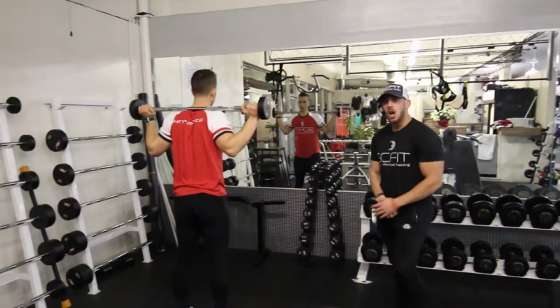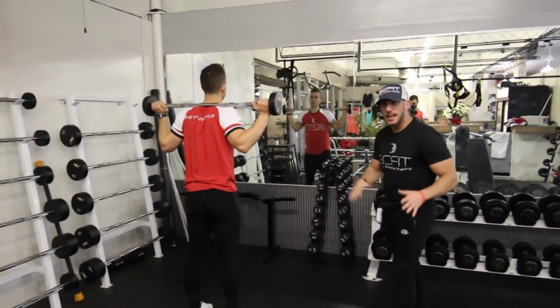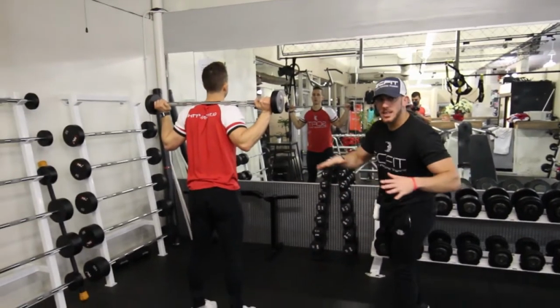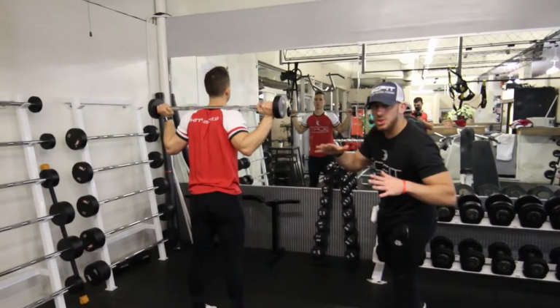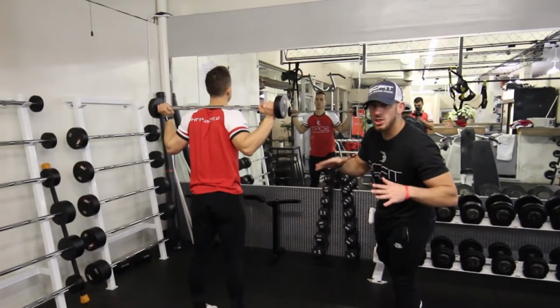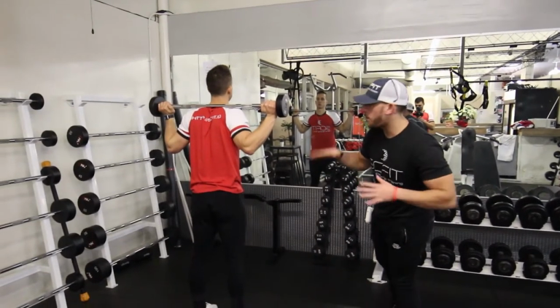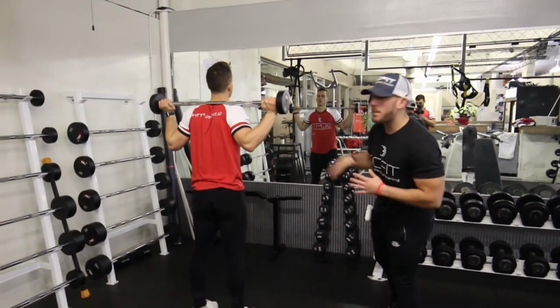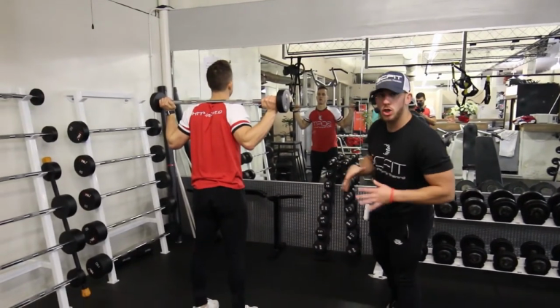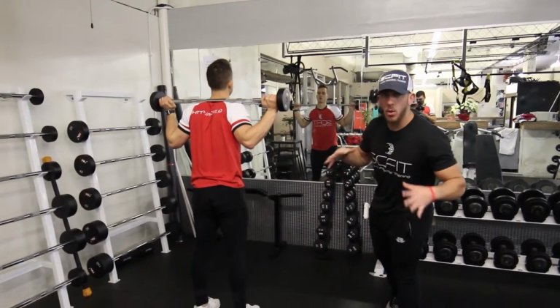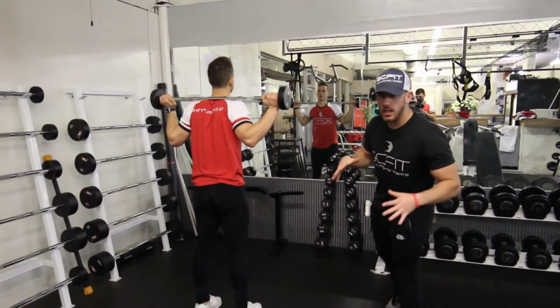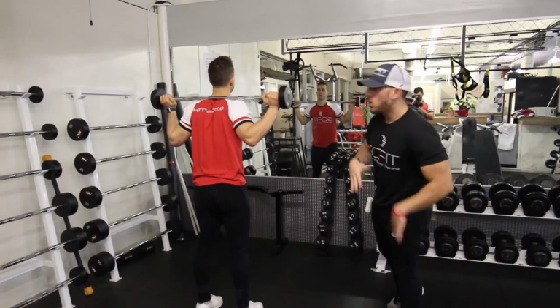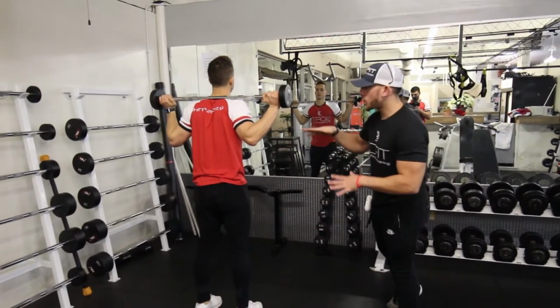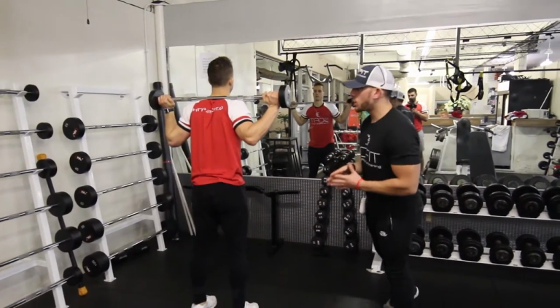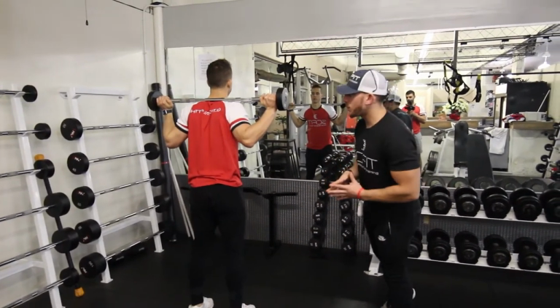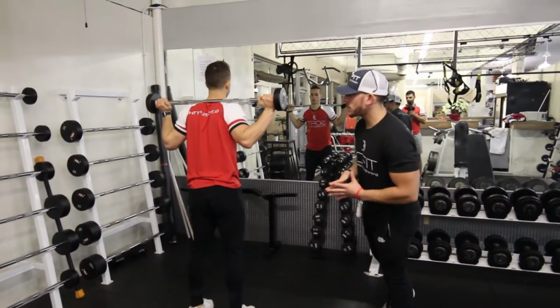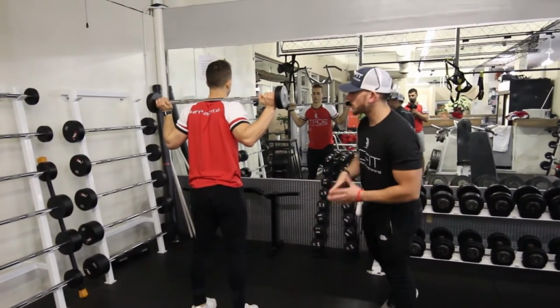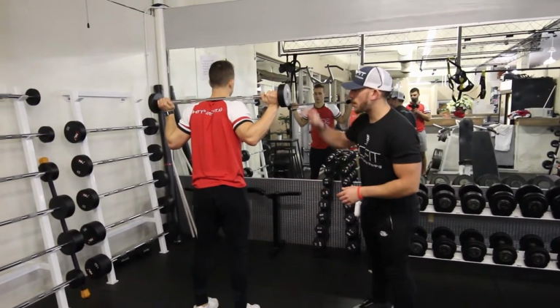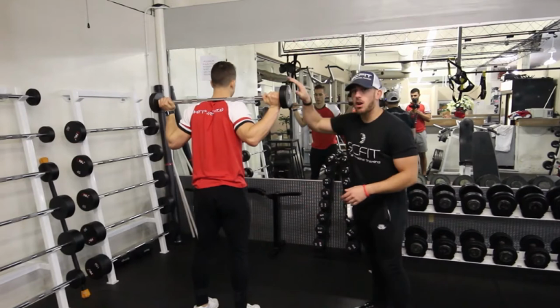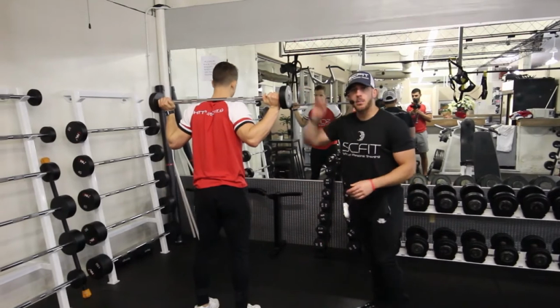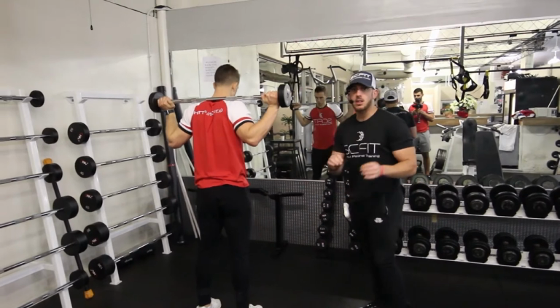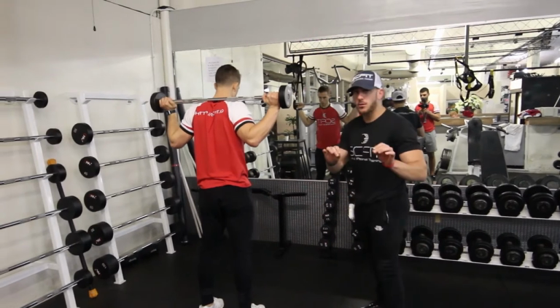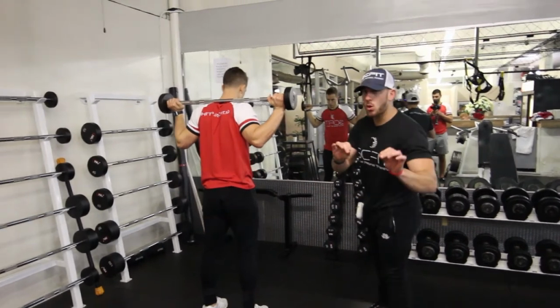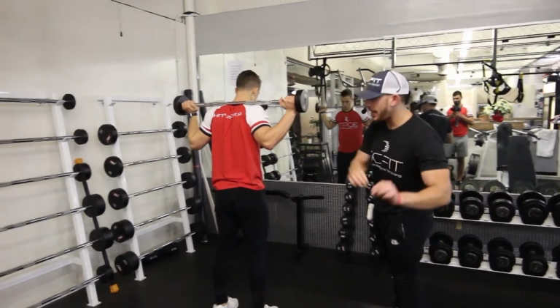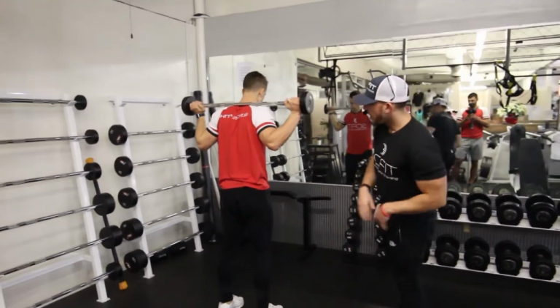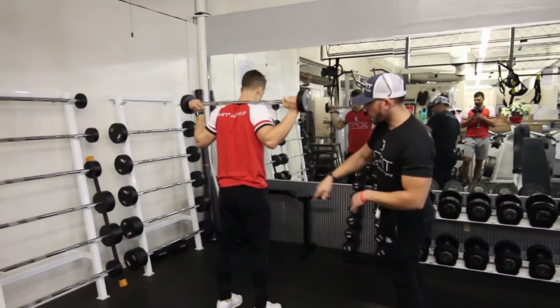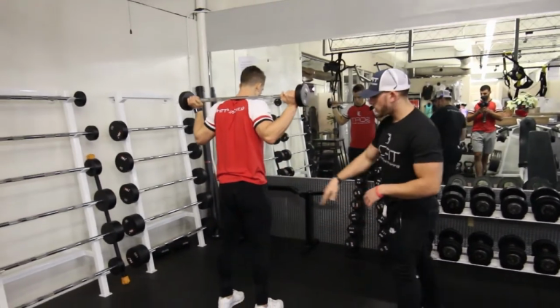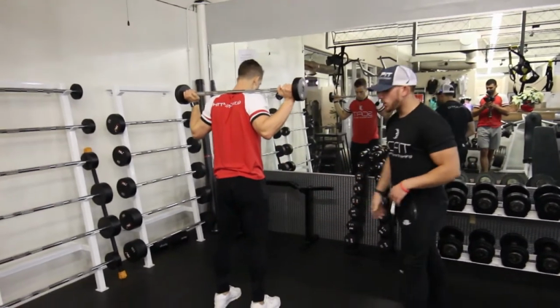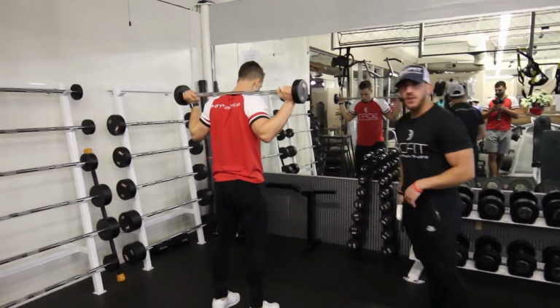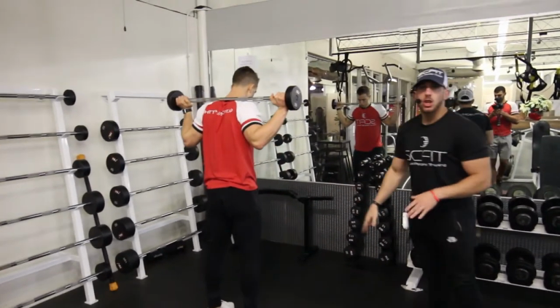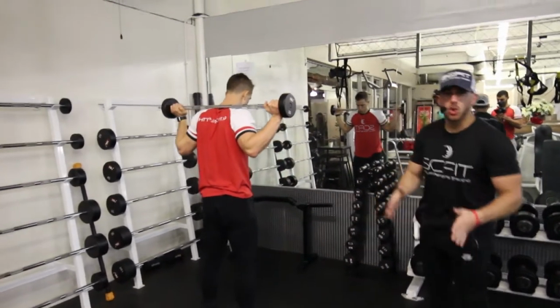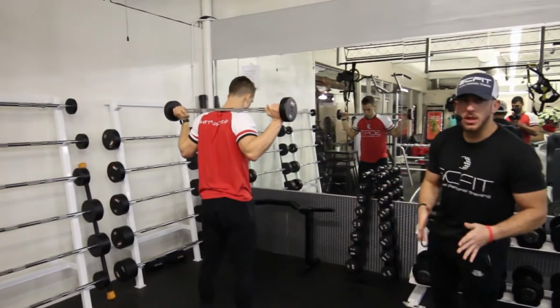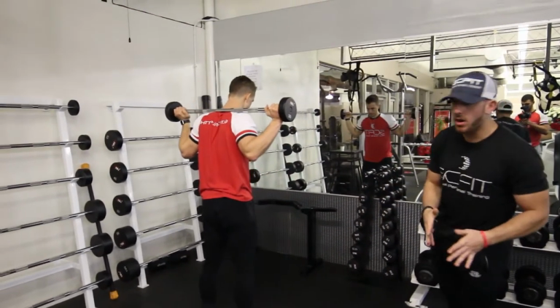All right guys, so this exercise is called the barbell good morning. What you're going to want to do first things first is grab a barbell based off of your weight. Then what you're going to do is have your feet shoulder width apart.